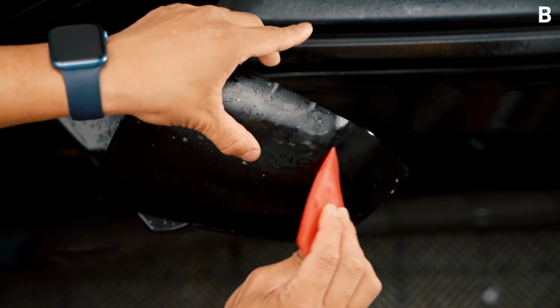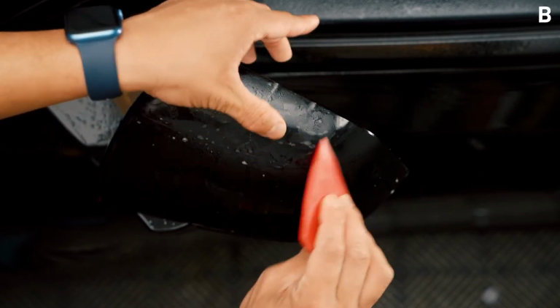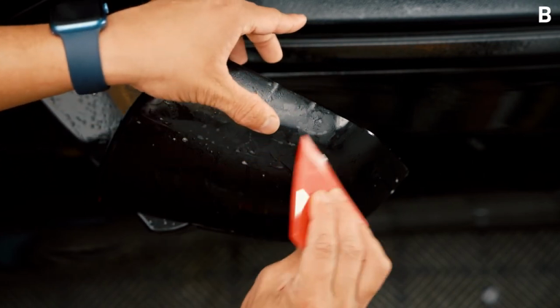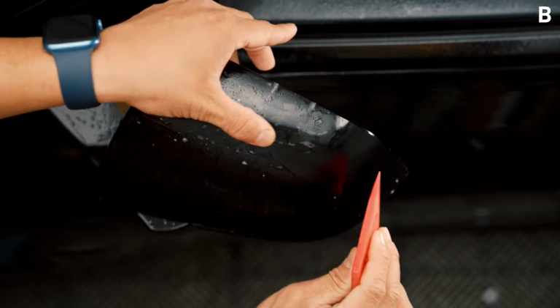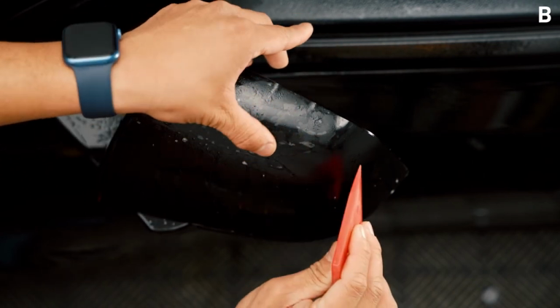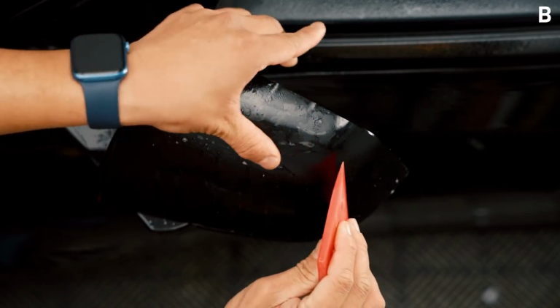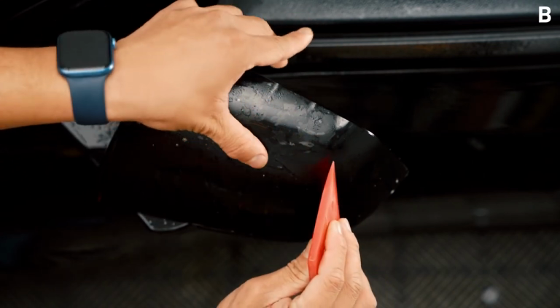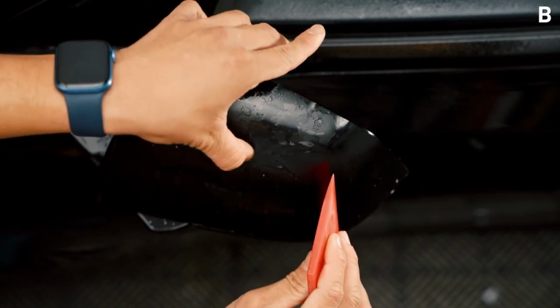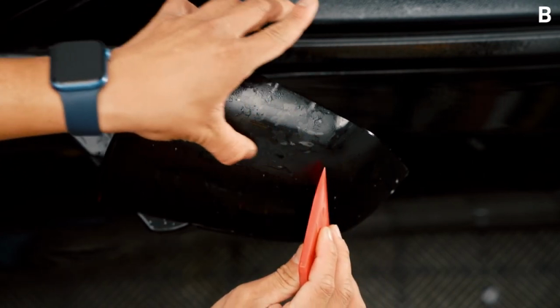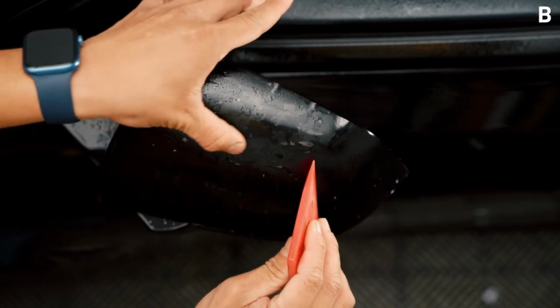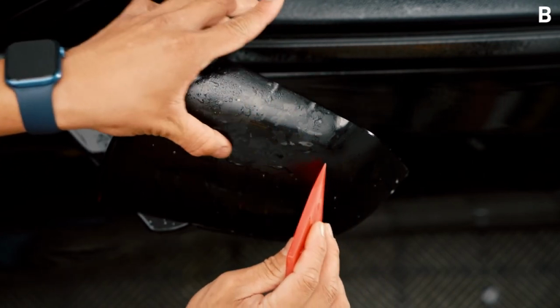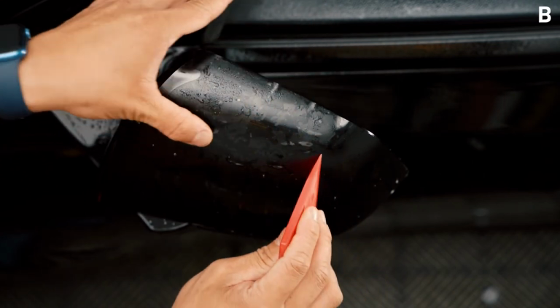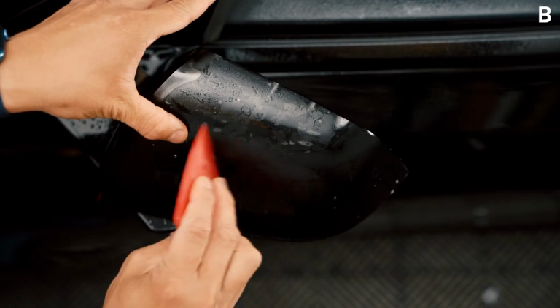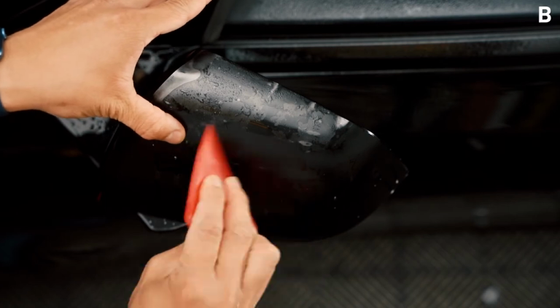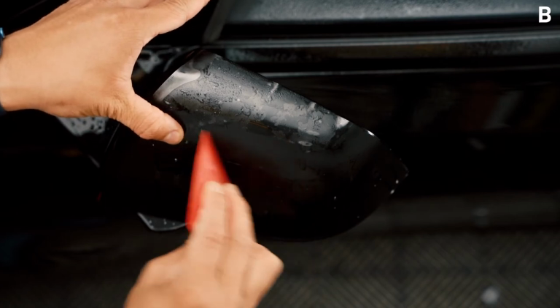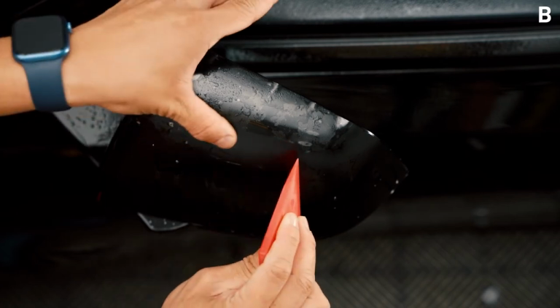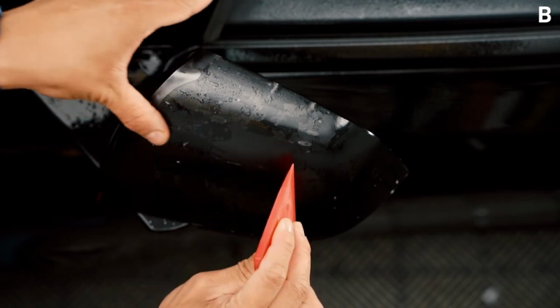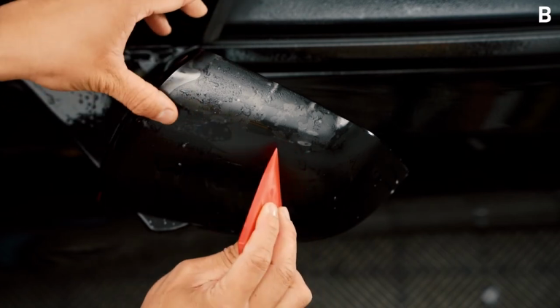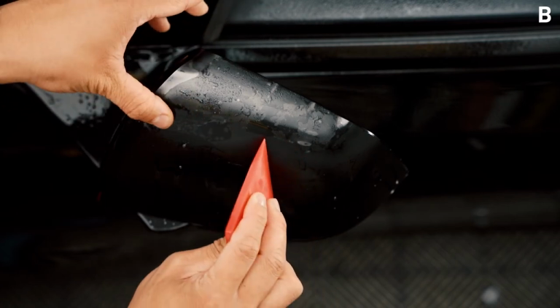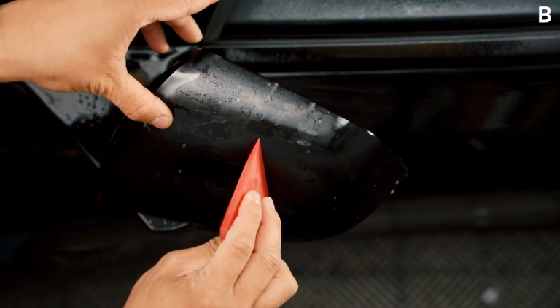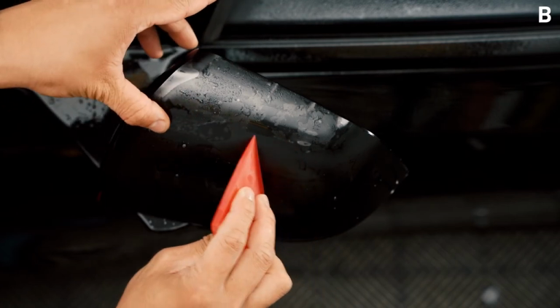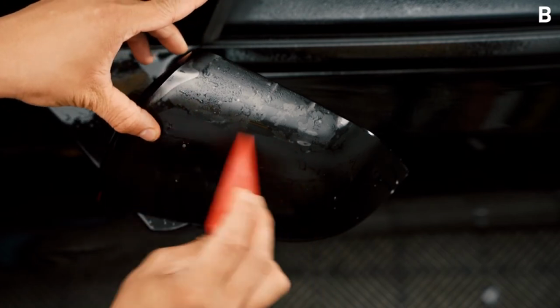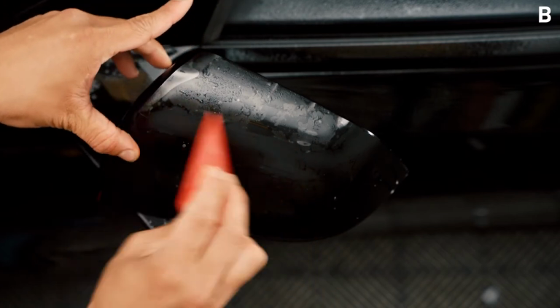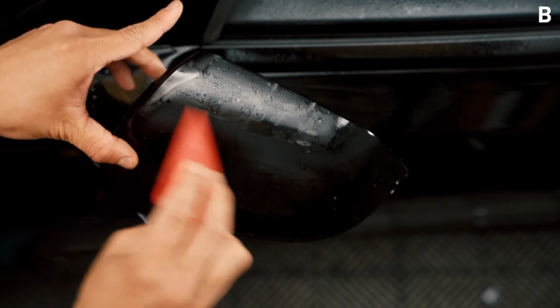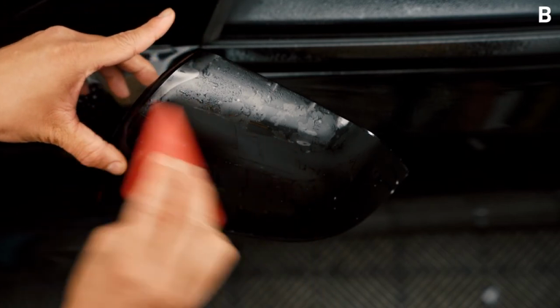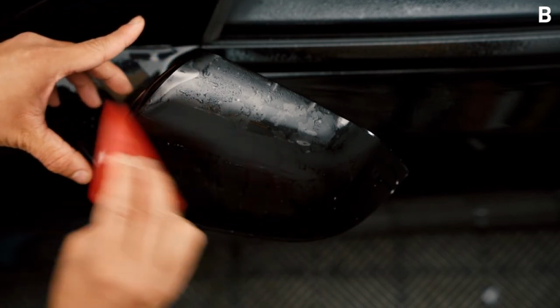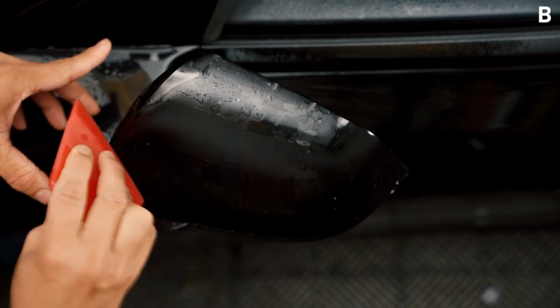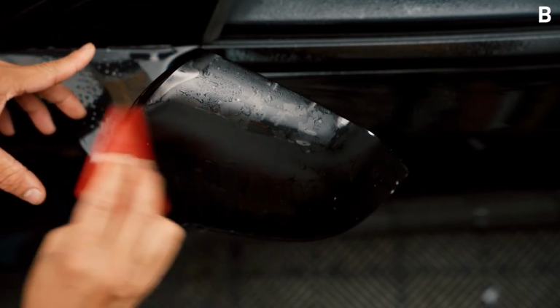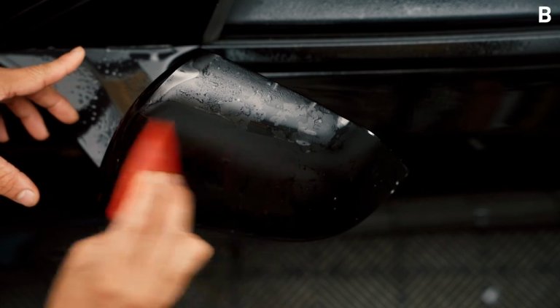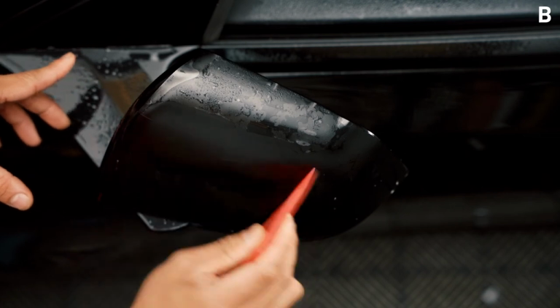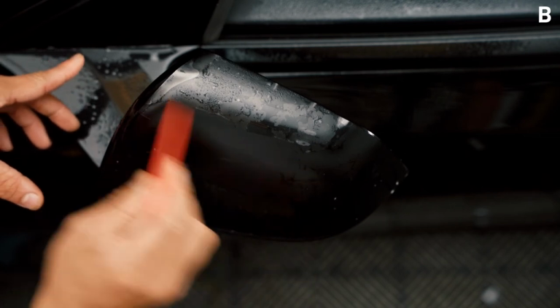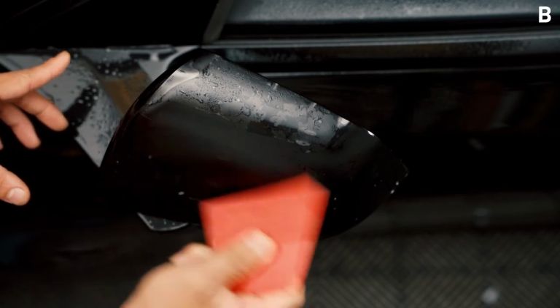Again, make sure there is no overlap, and while running your fingers across, use your squeegee on the pointy side to make sure that all slip and tack solution is out of the seam area.